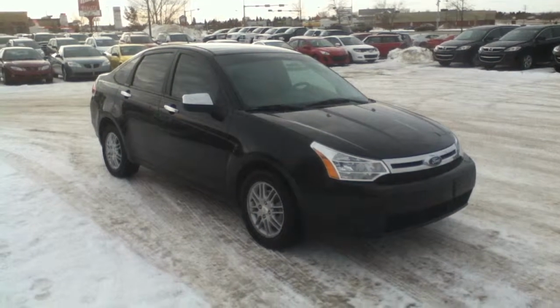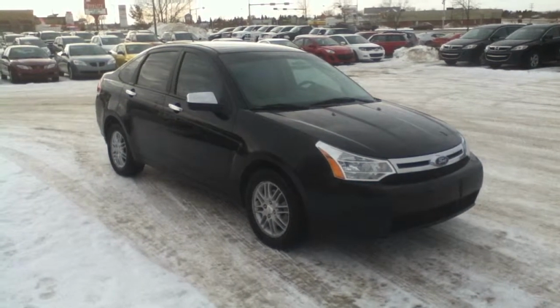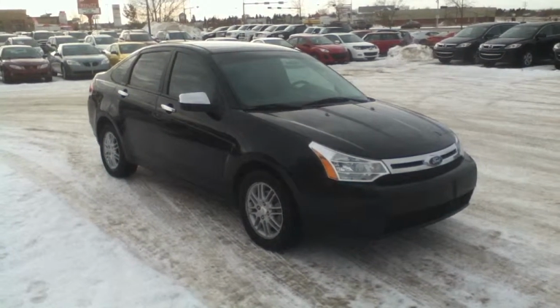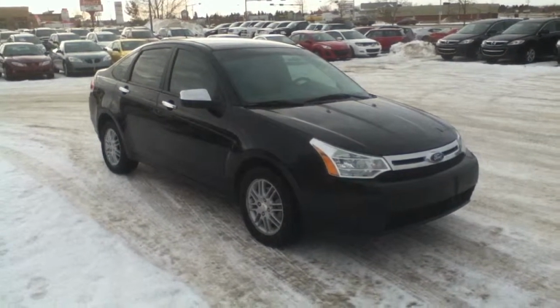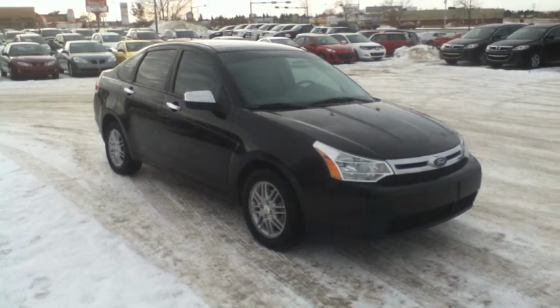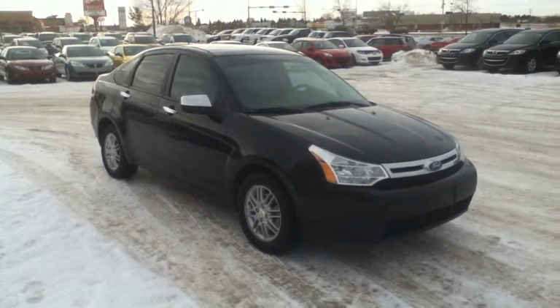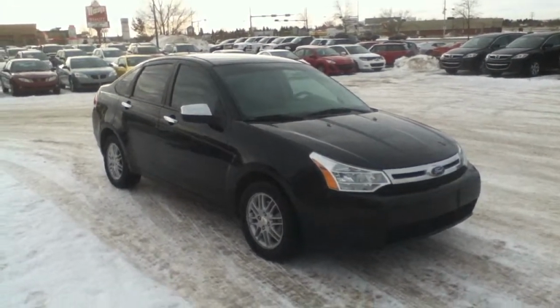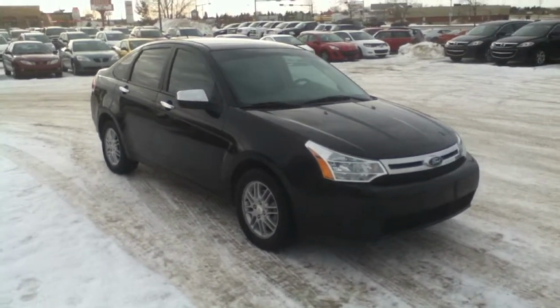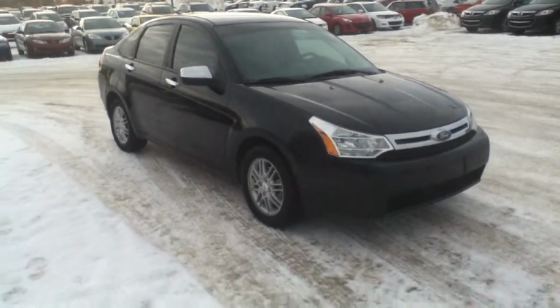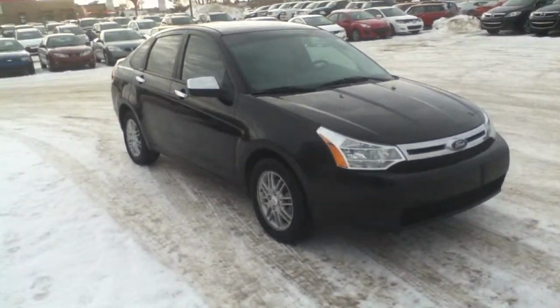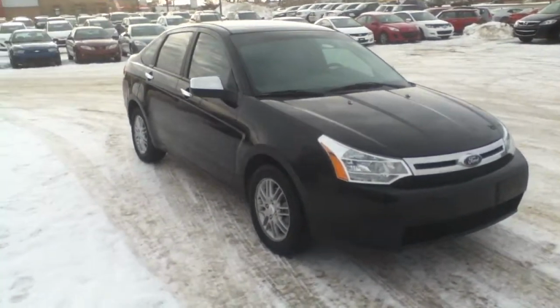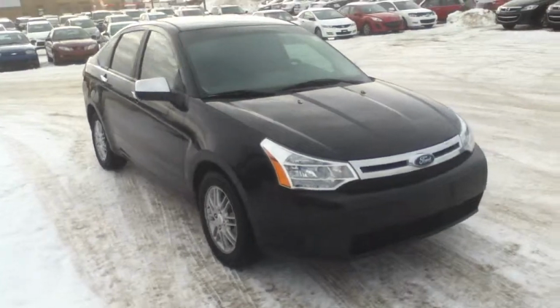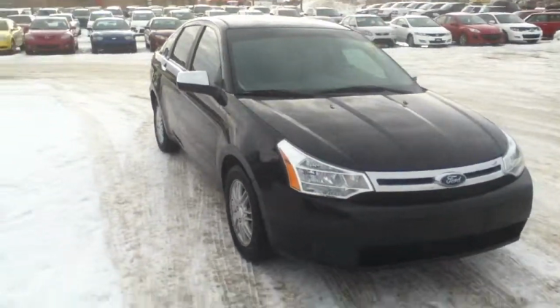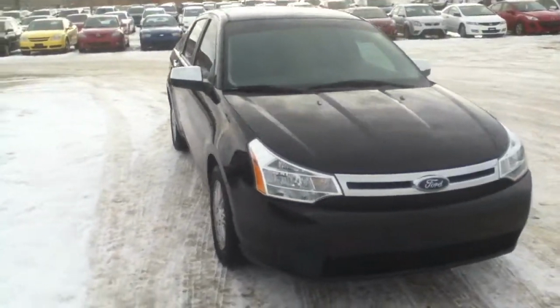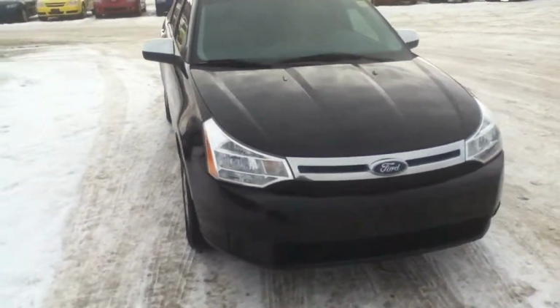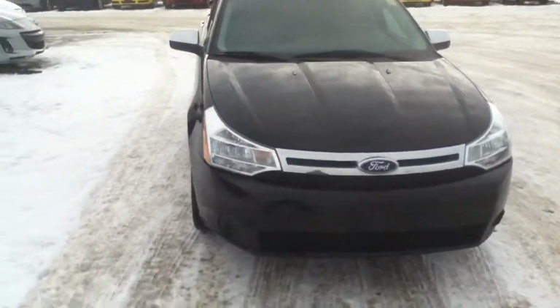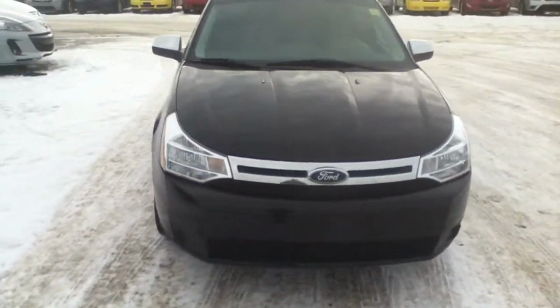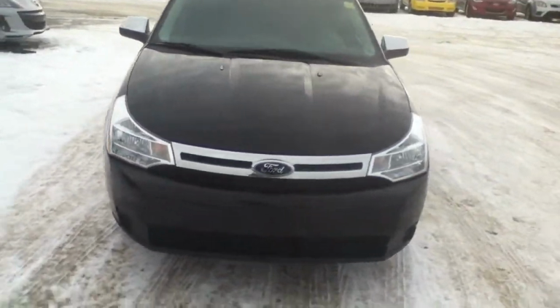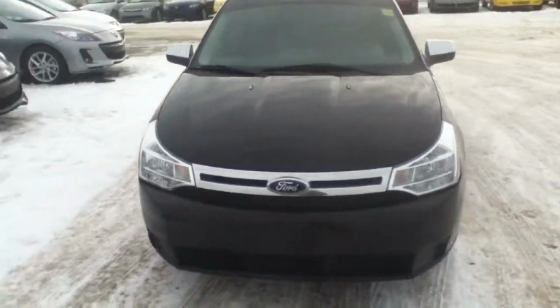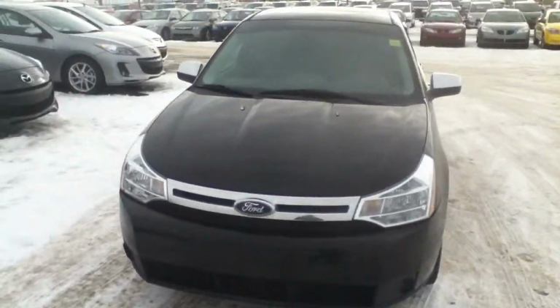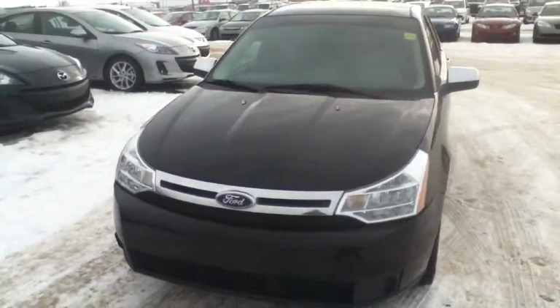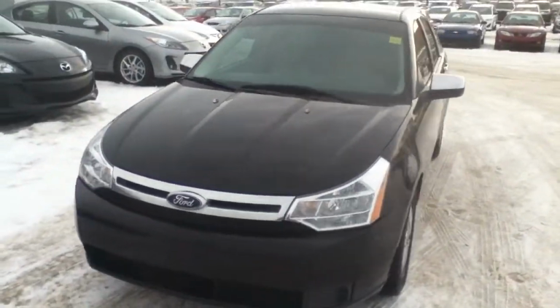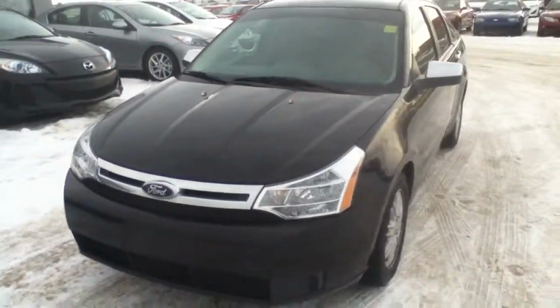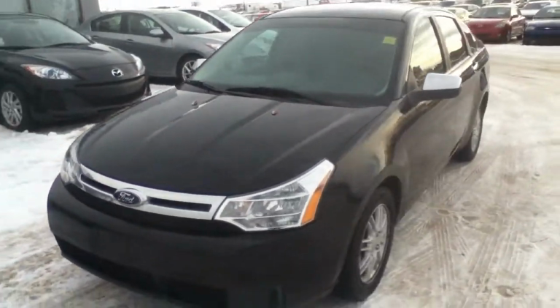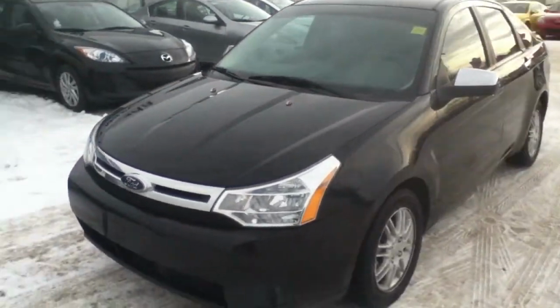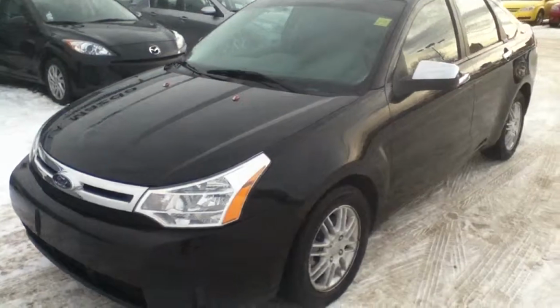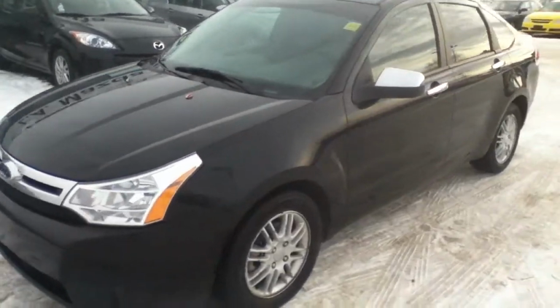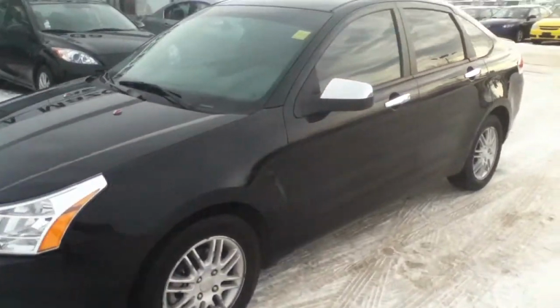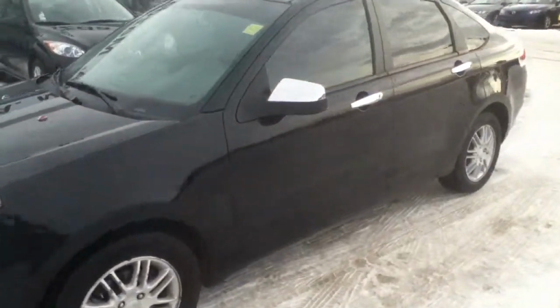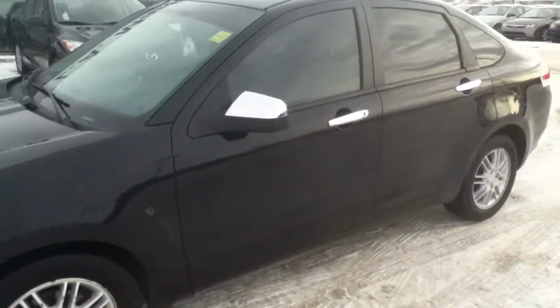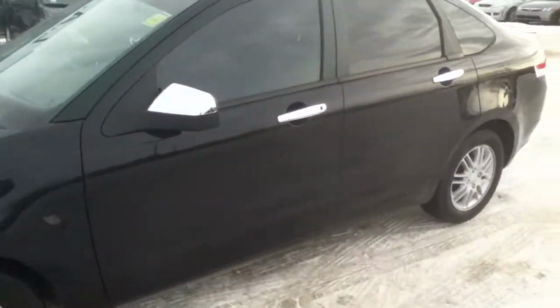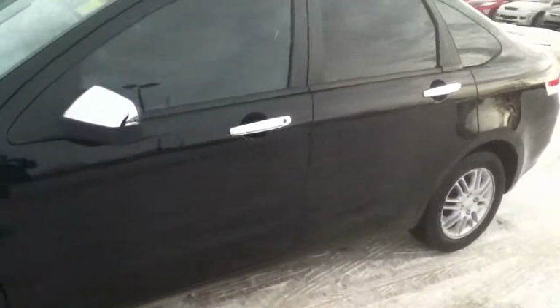Hi Jennifer, it's James here from LA Mazda, just showing you this 2008 Ford Focus which you were interested in. As you can see, it's got some really great body lines, a sporty look as well as the luxury look with